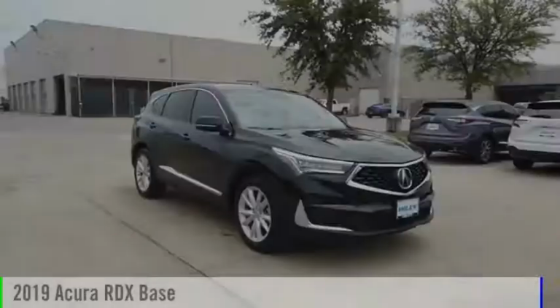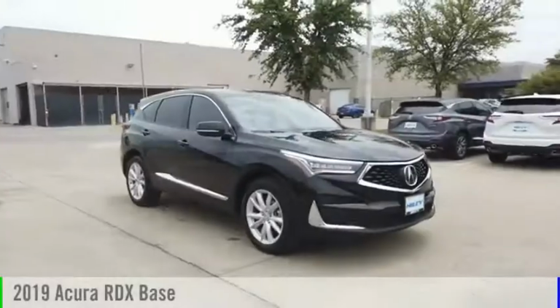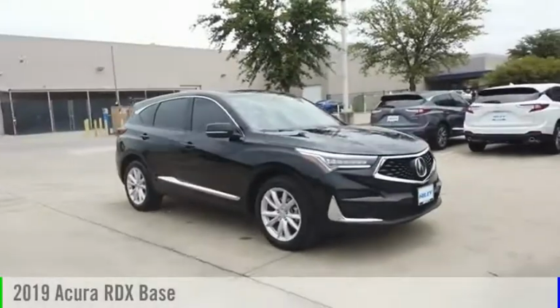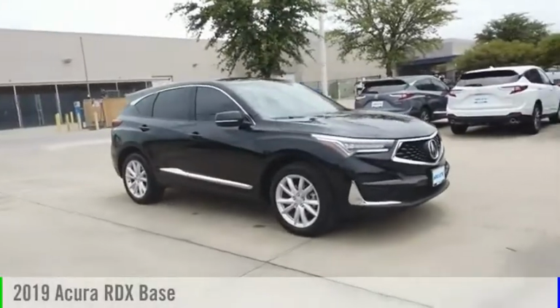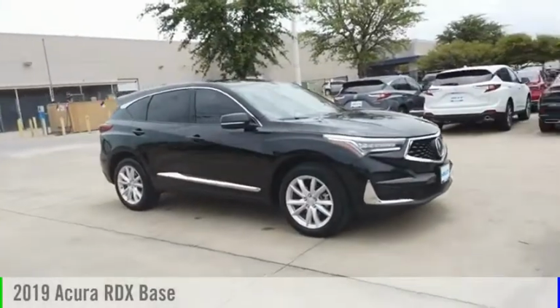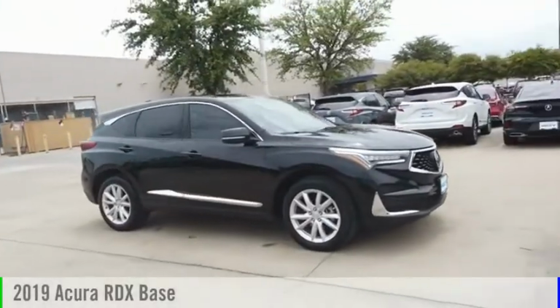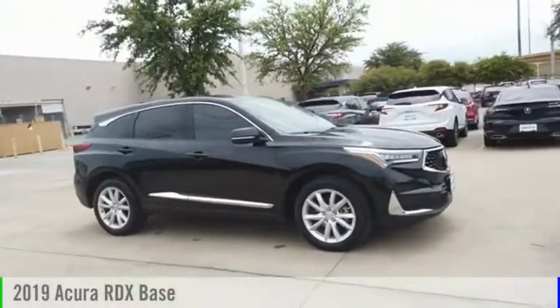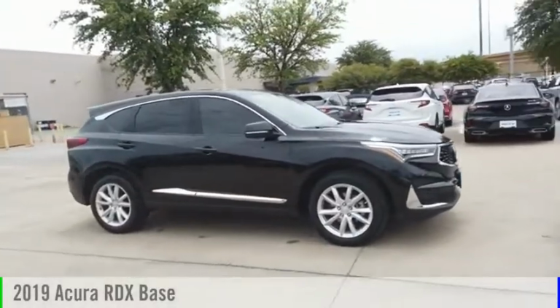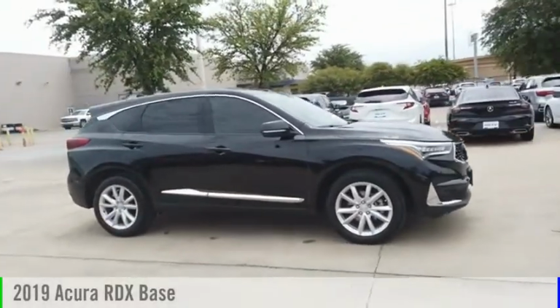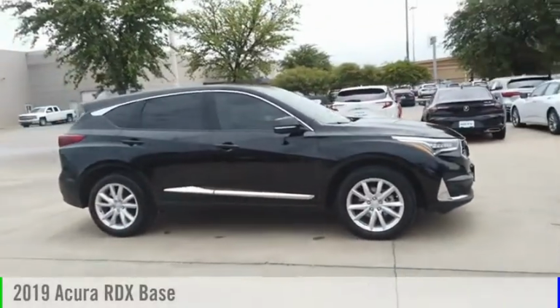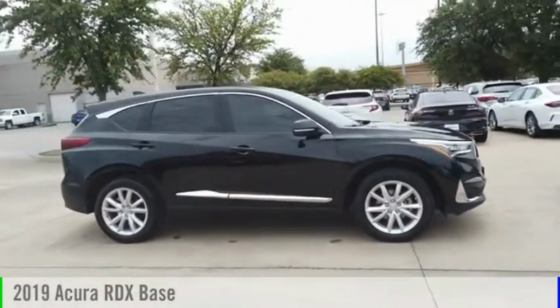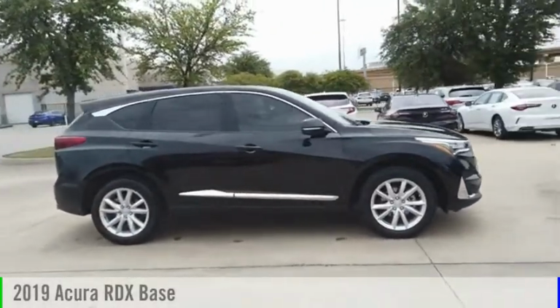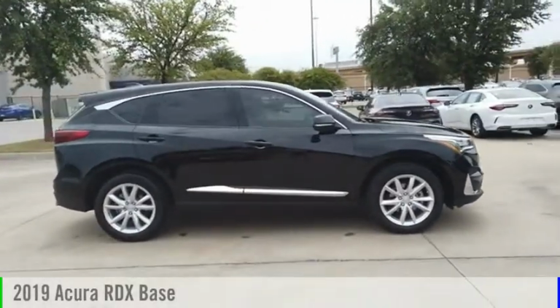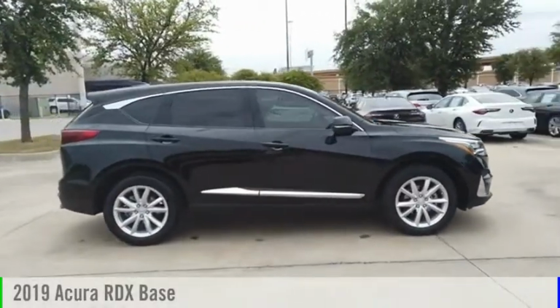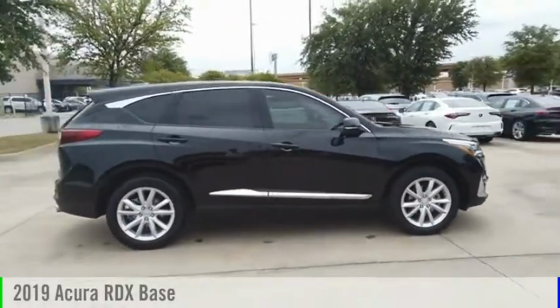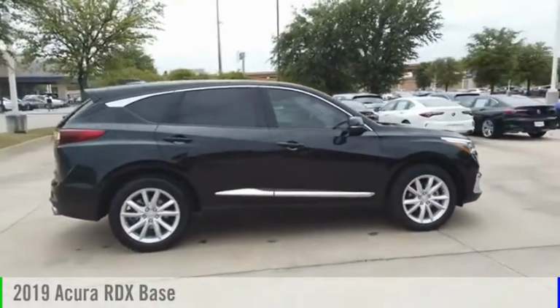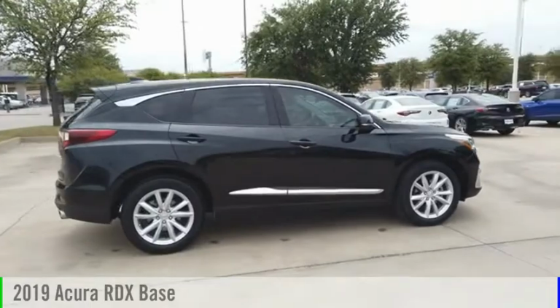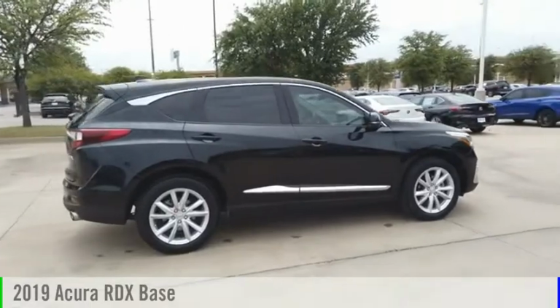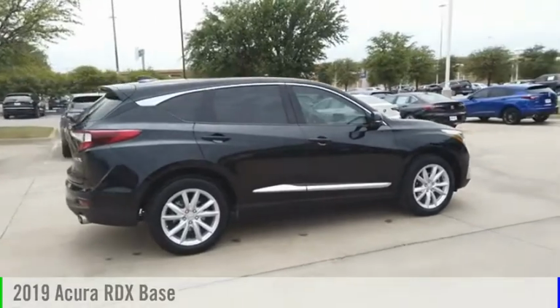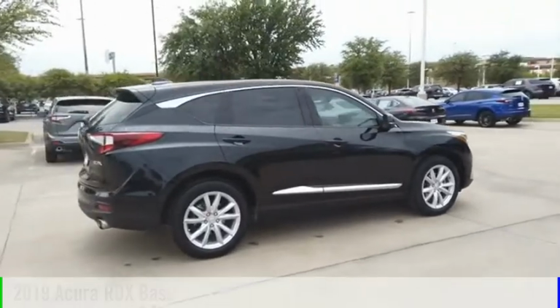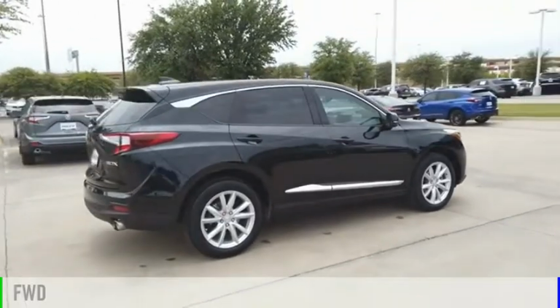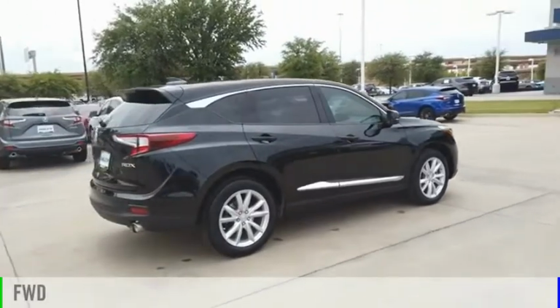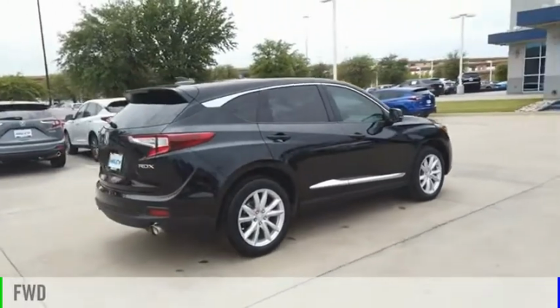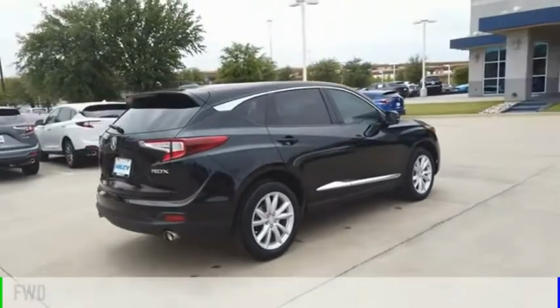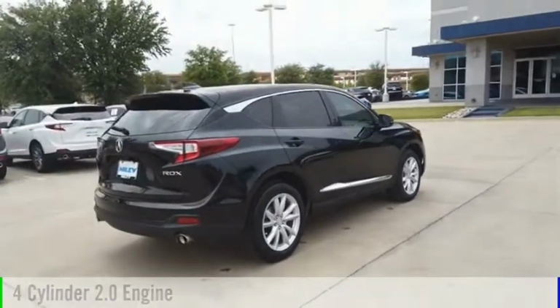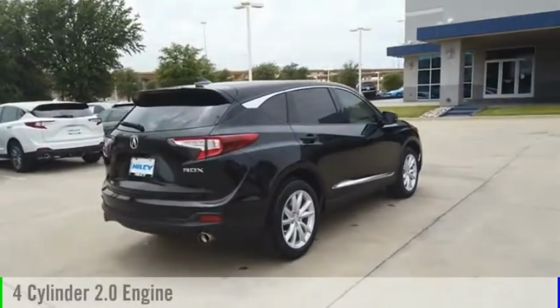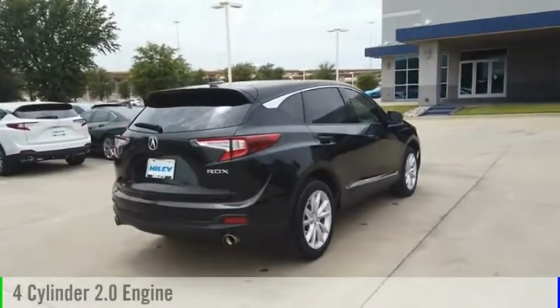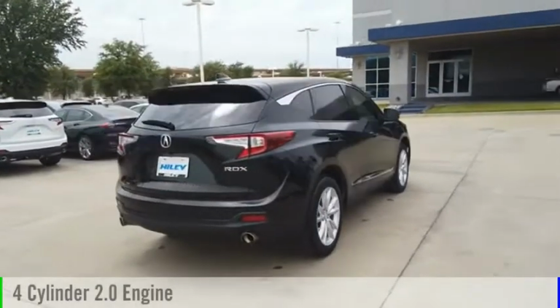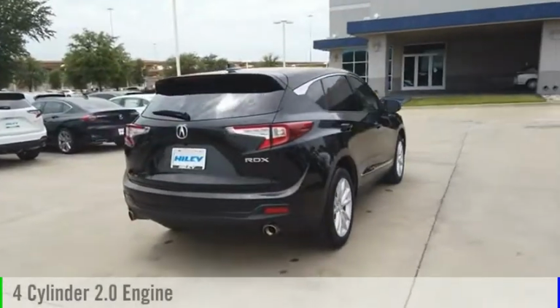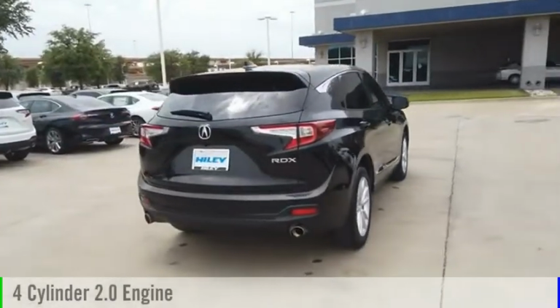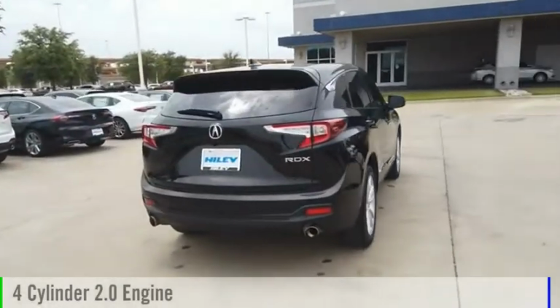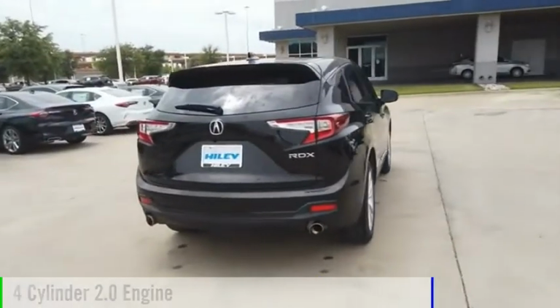Stop by and take a look at the 2019 RDX. This vehicle is powered by a front-wheel drive, four-cylinder, 2.0-liter engine.